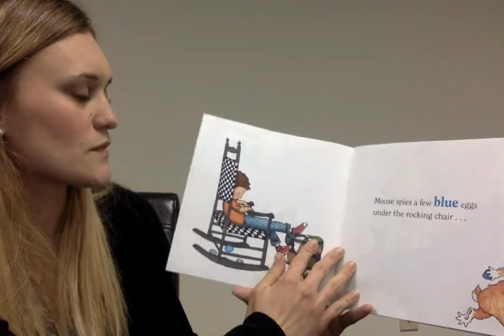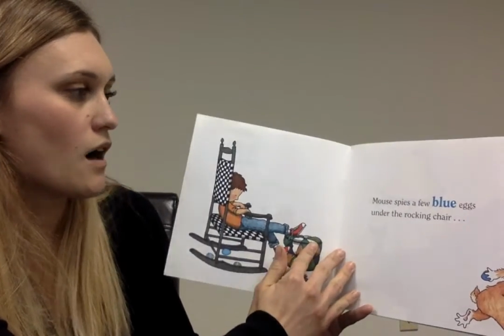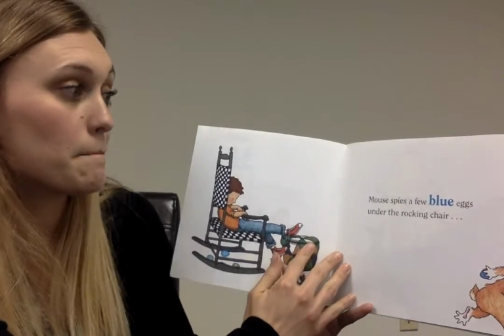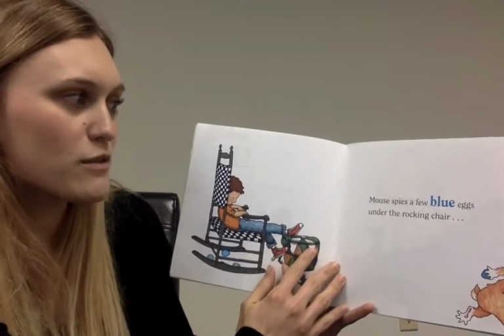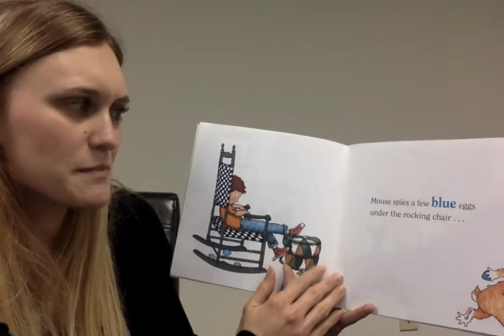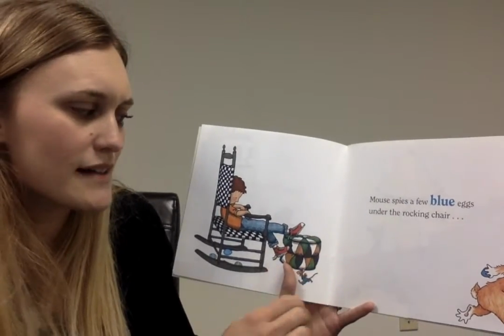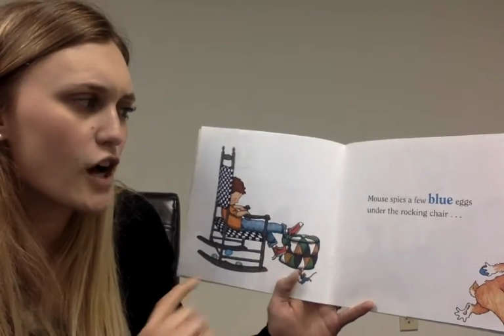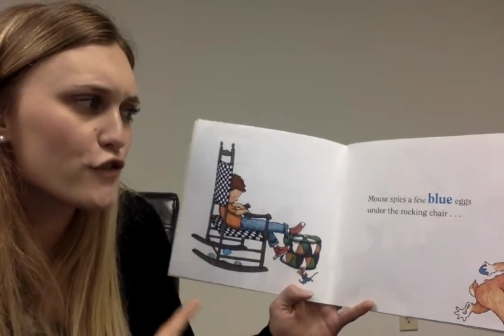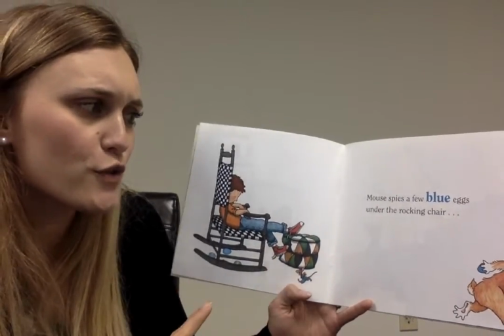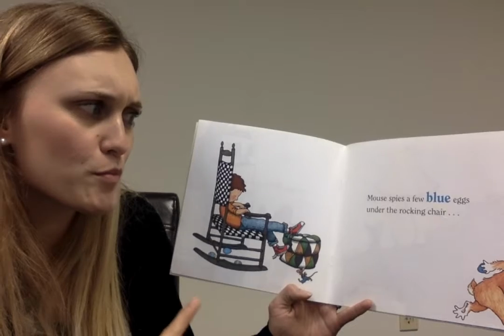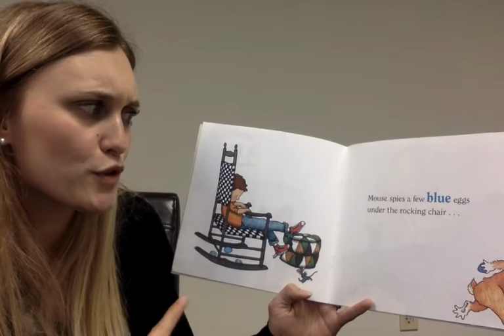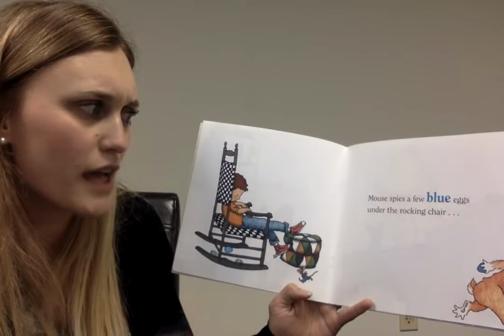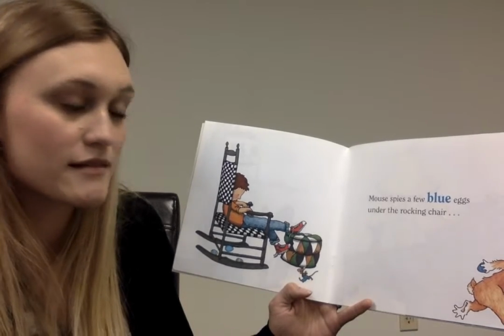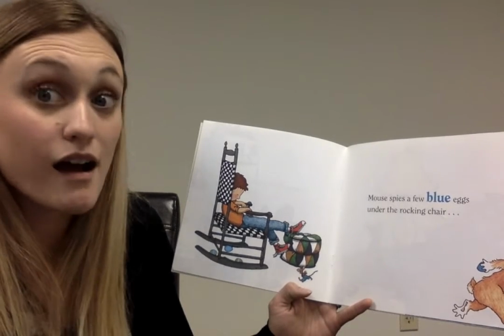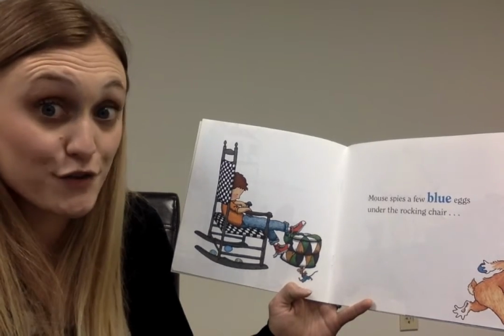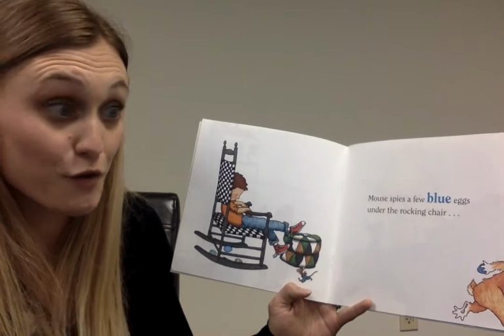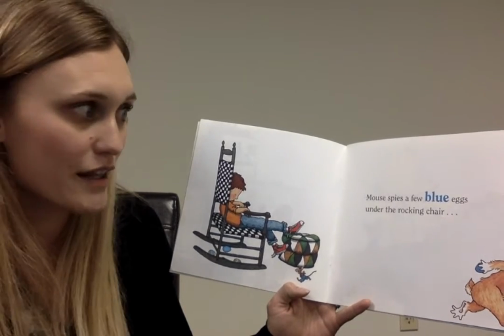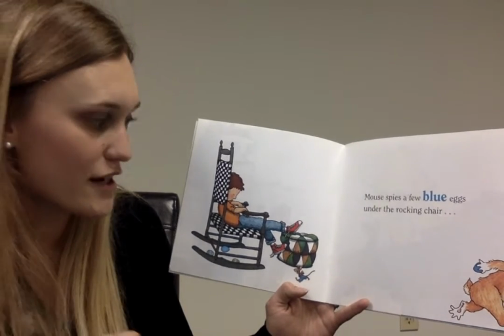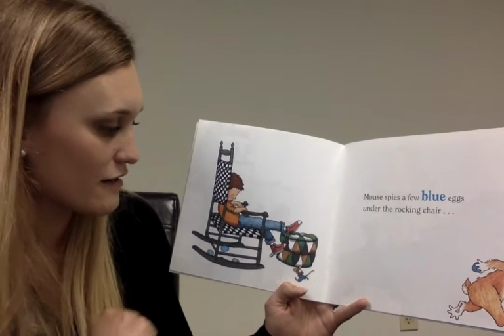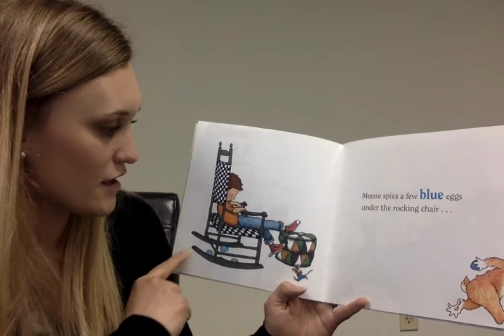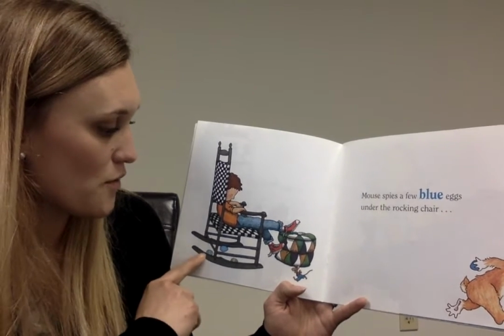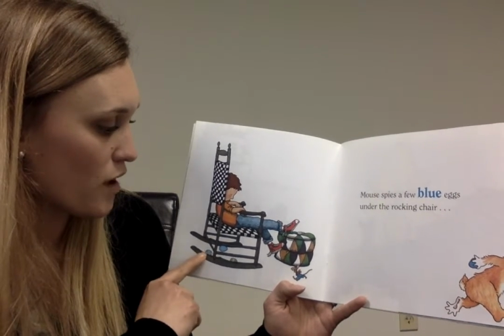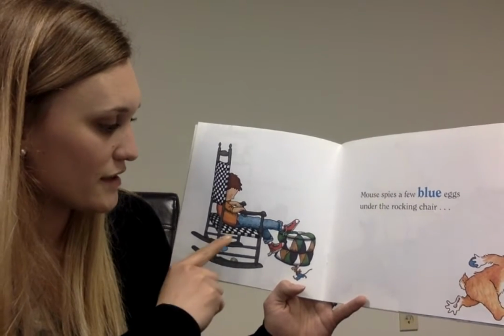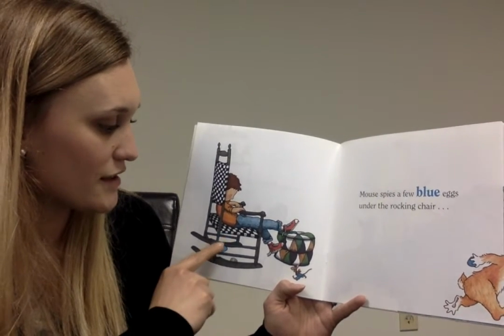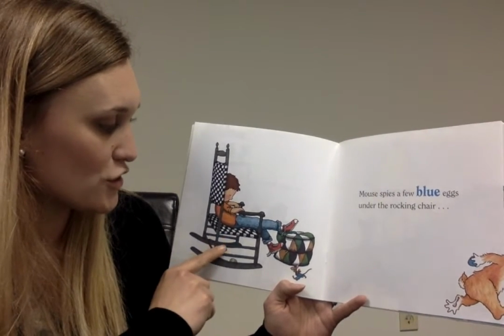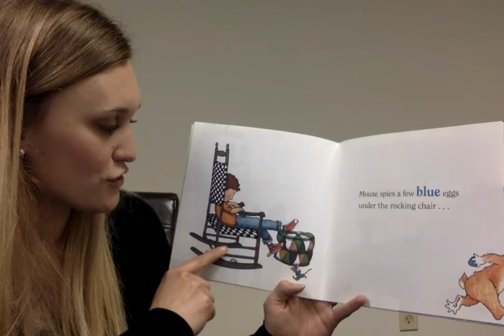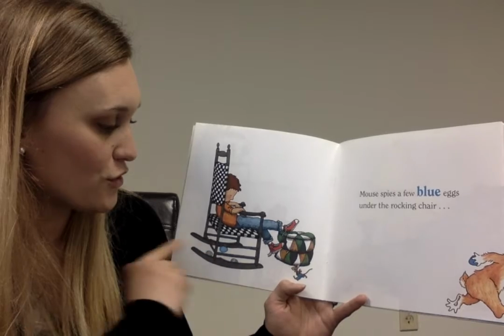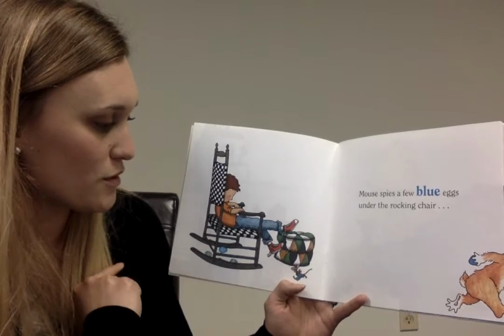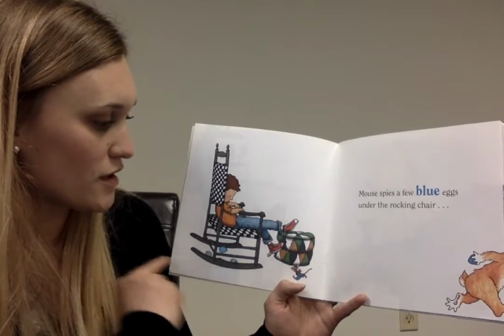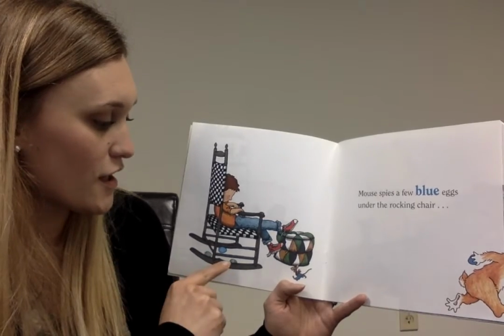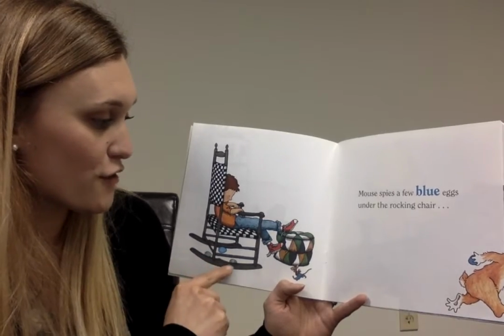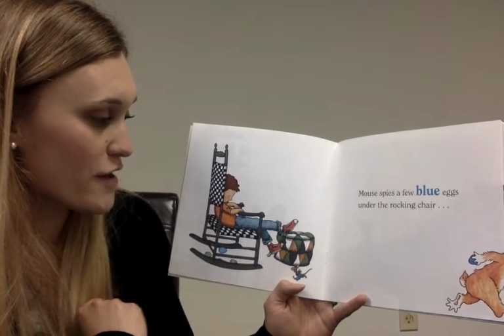Mouse spies a few blue eggs under the rocking chair. One, two, three.